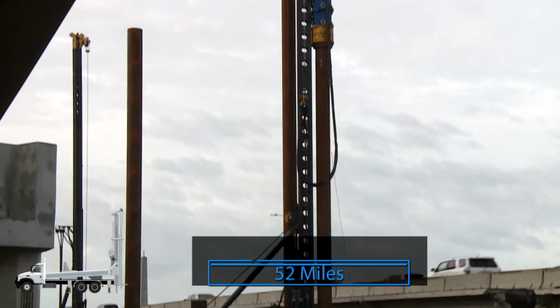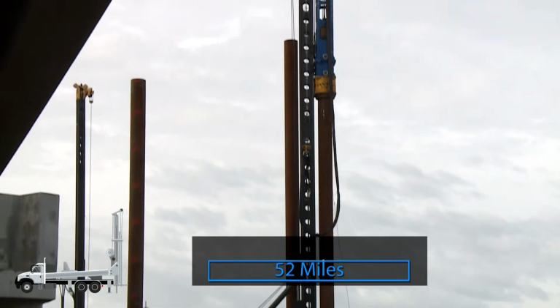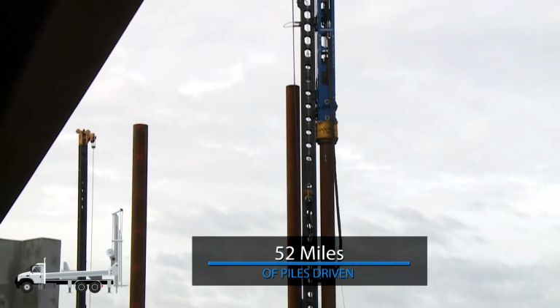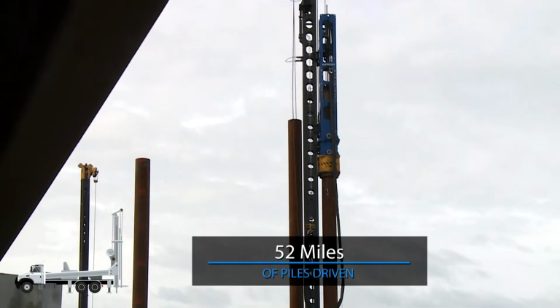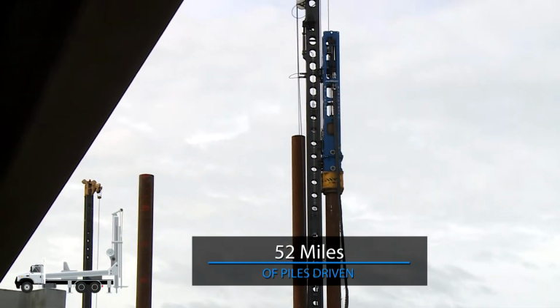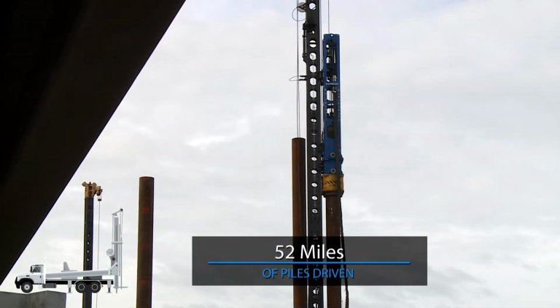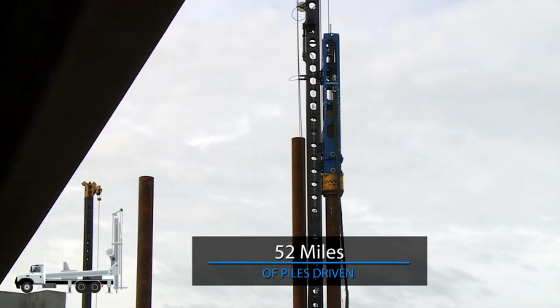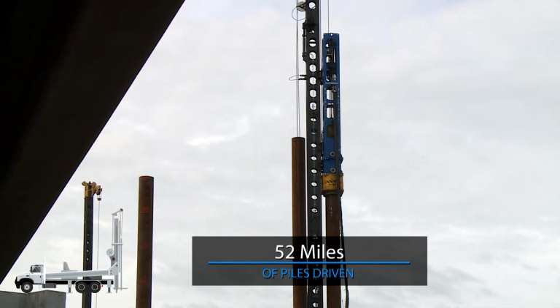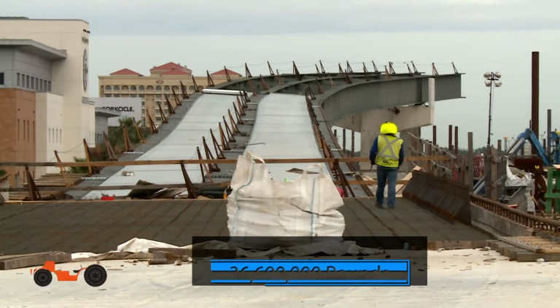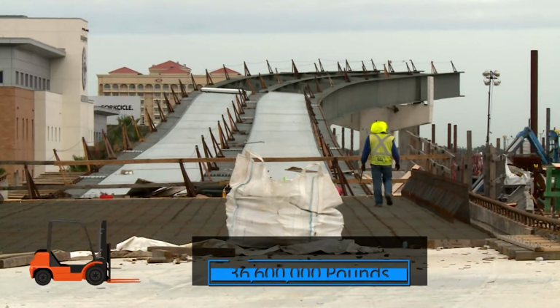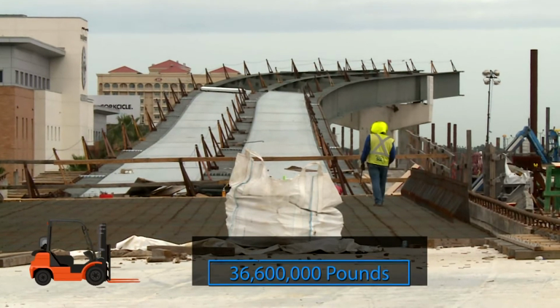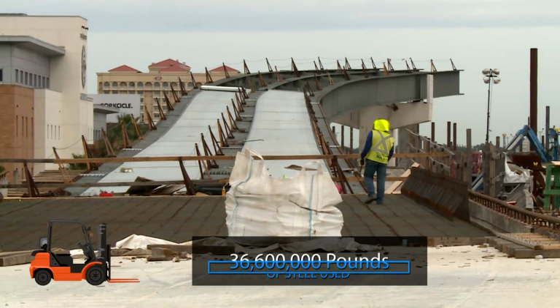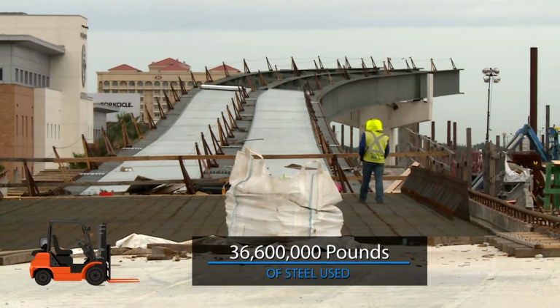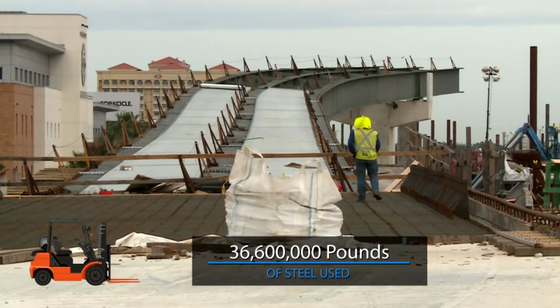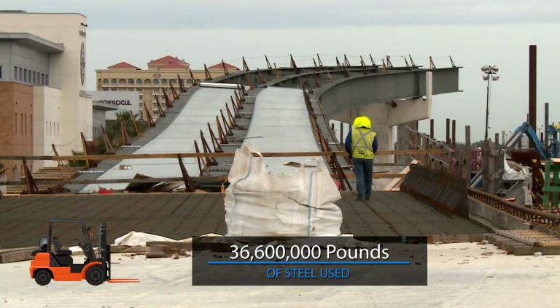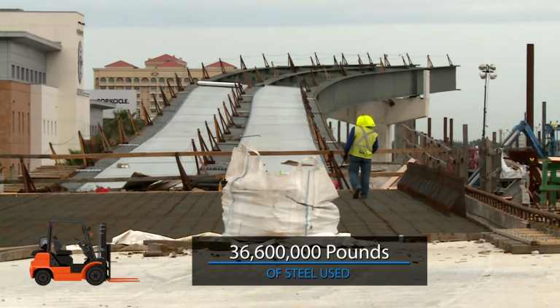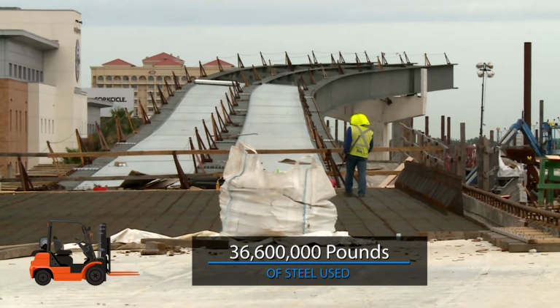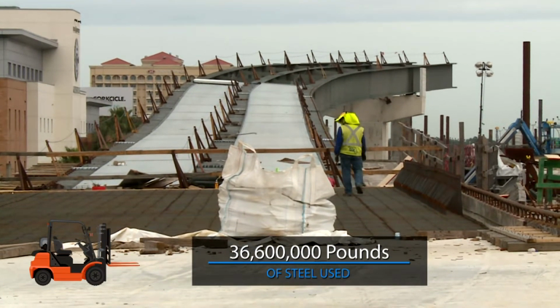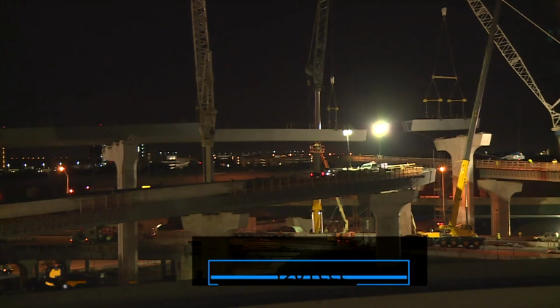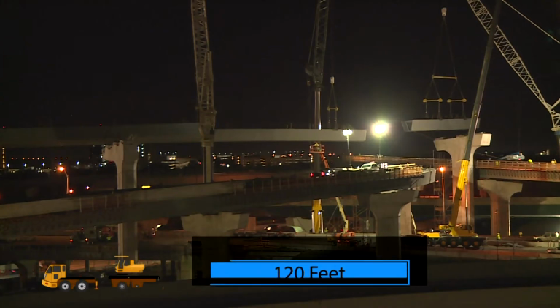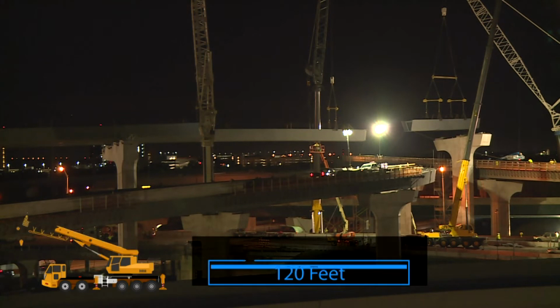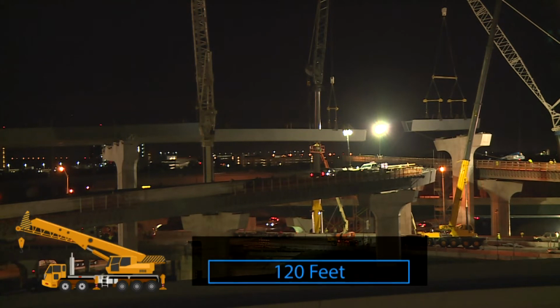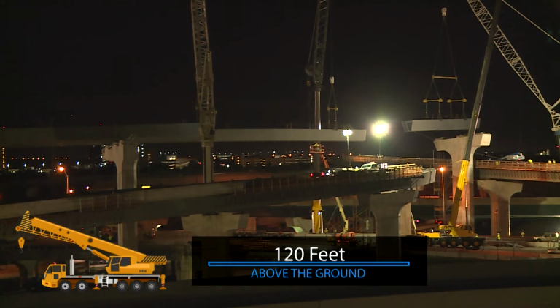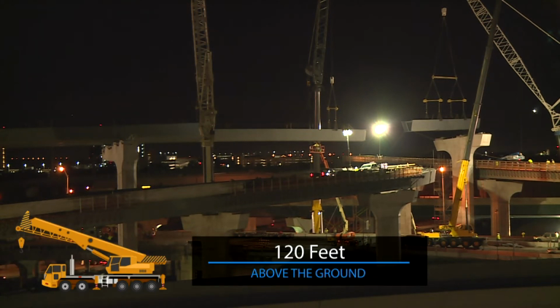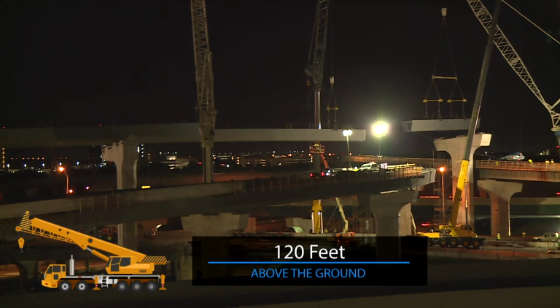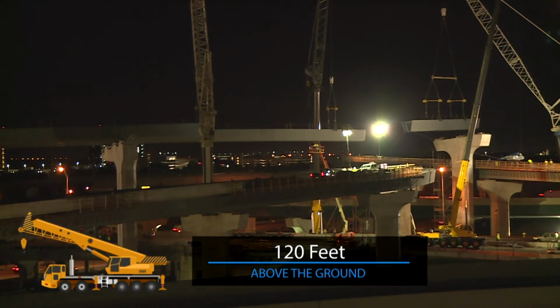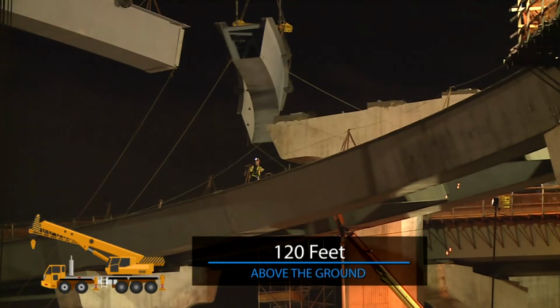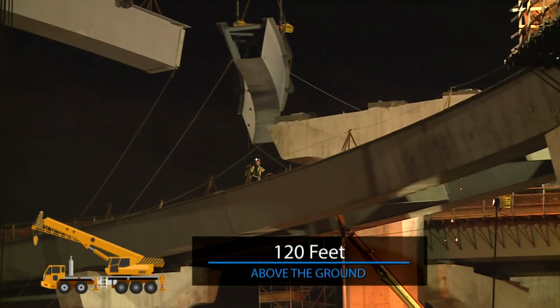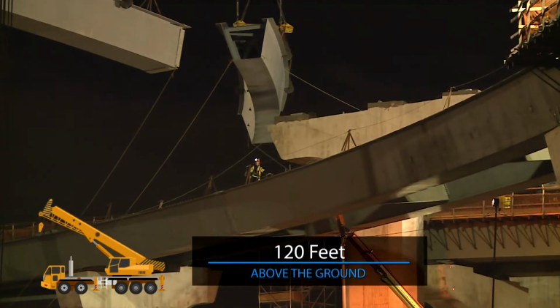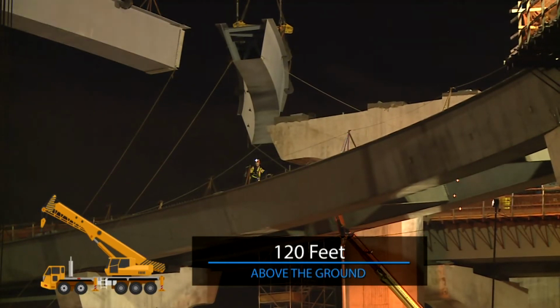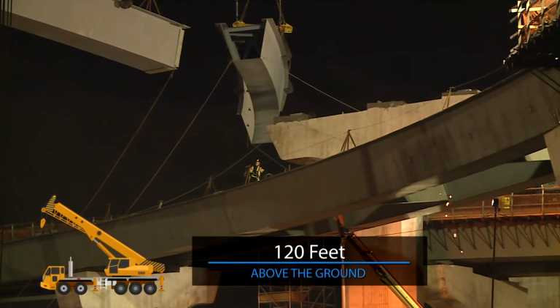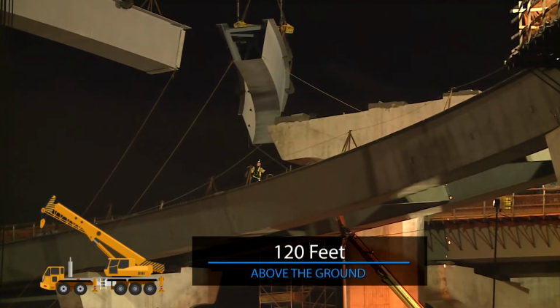52 miles of pile have been driven, 36.6 million pounds of steel has been used so far, and the highest bridge girder, set in December 2018, rises 120 feet above the ground.